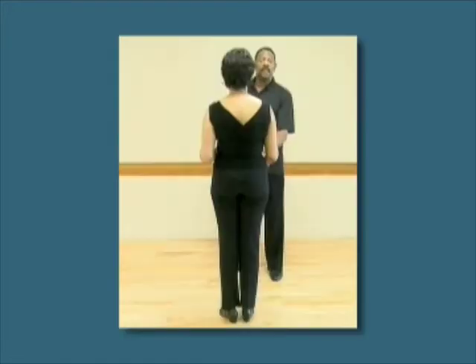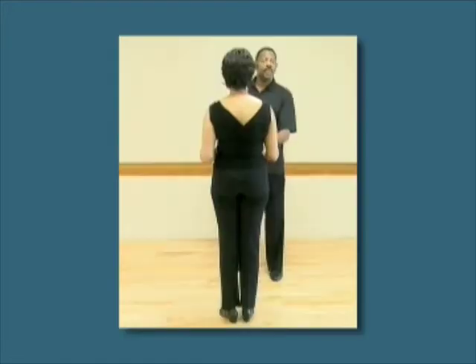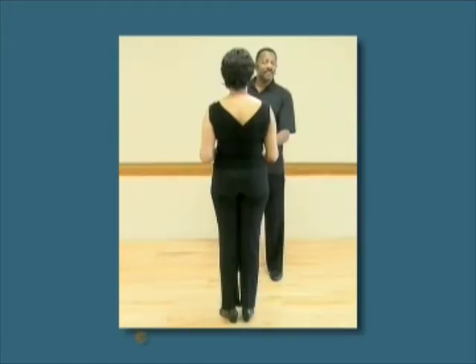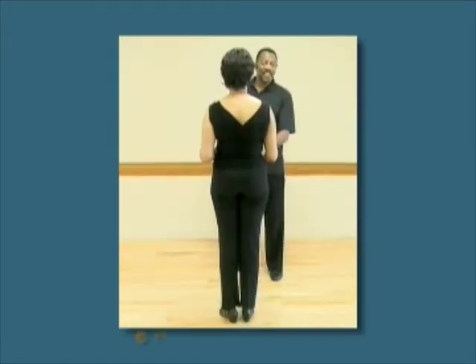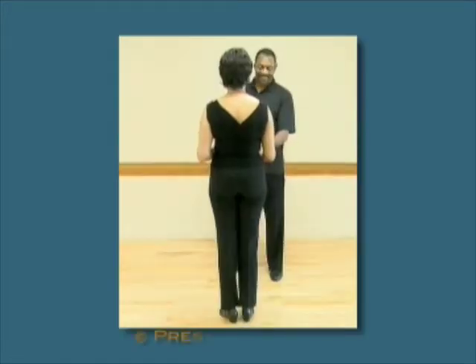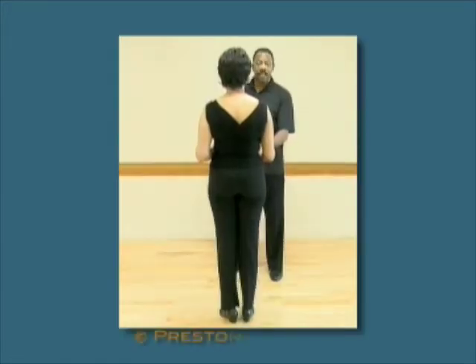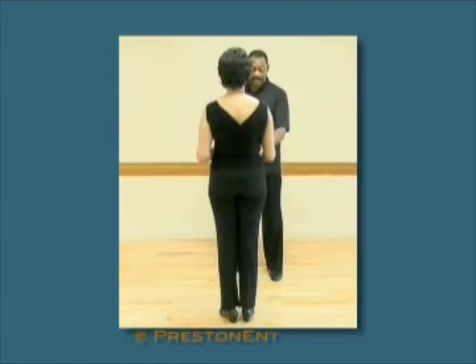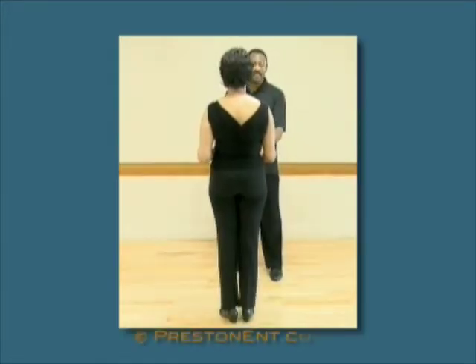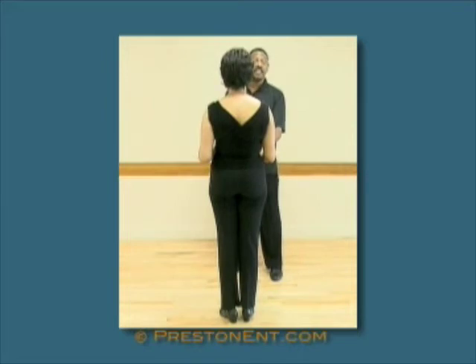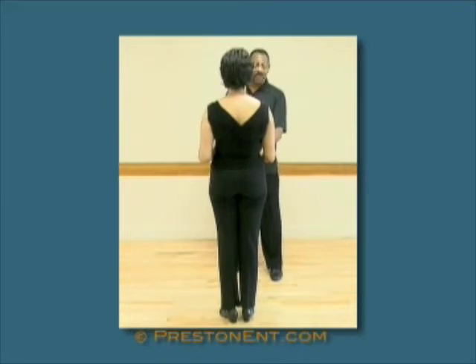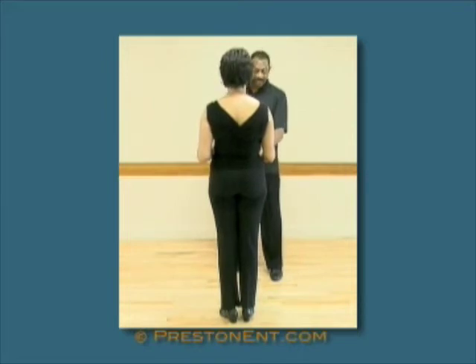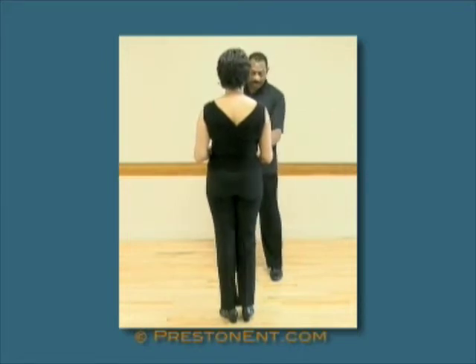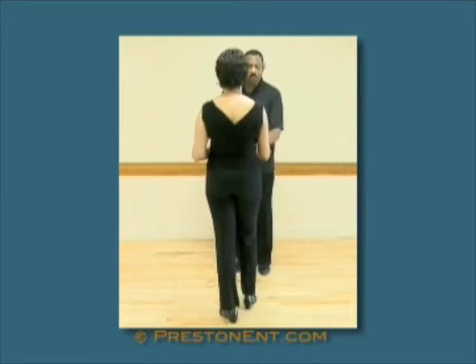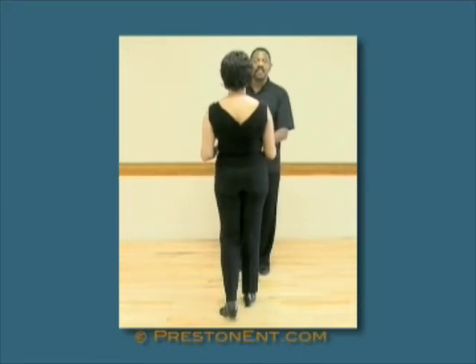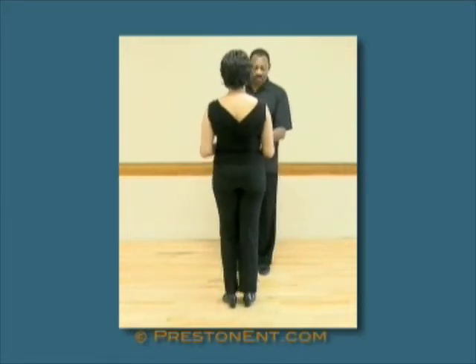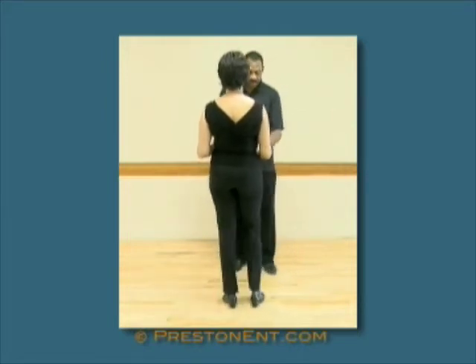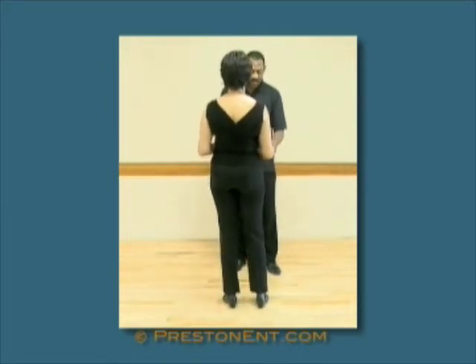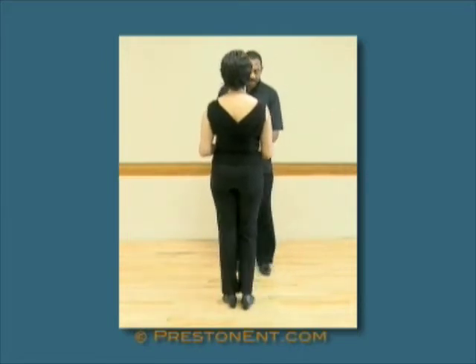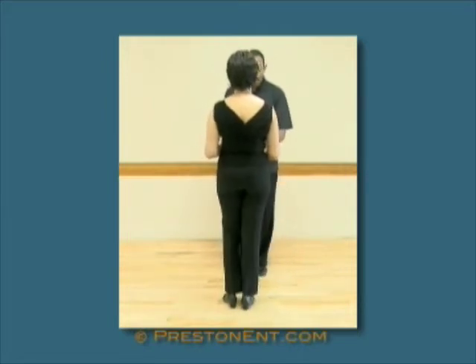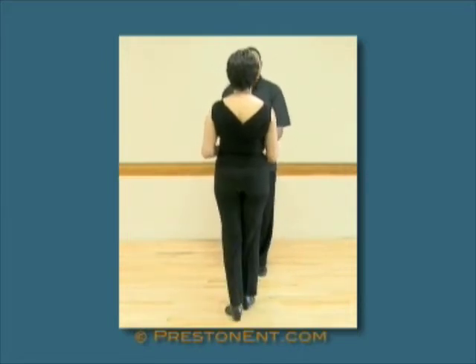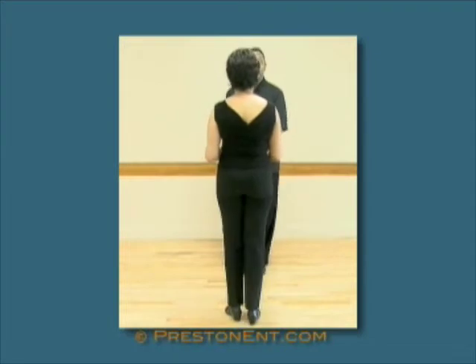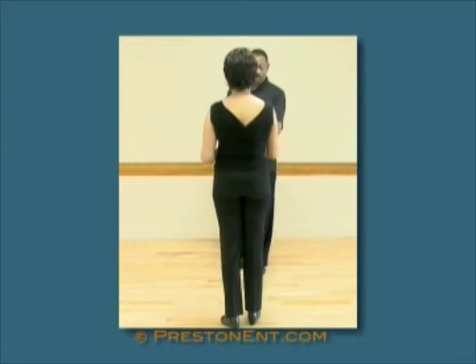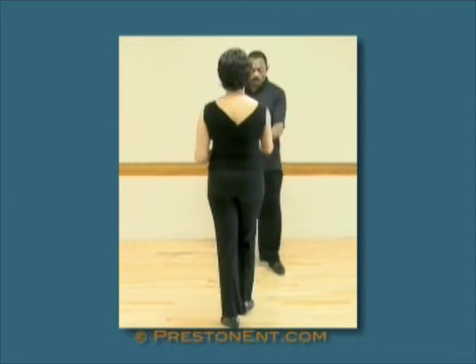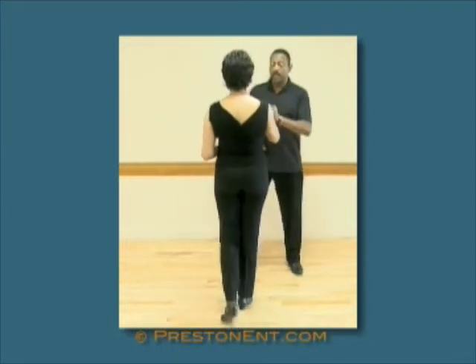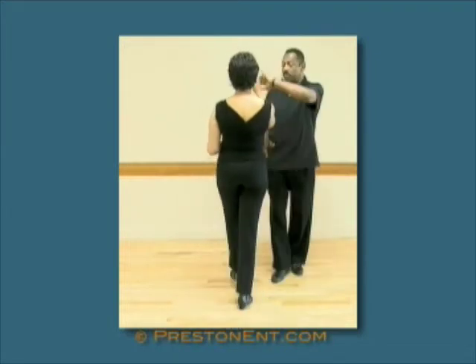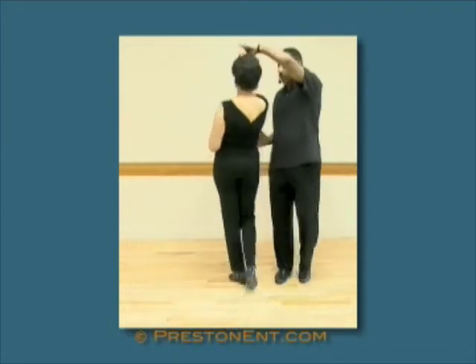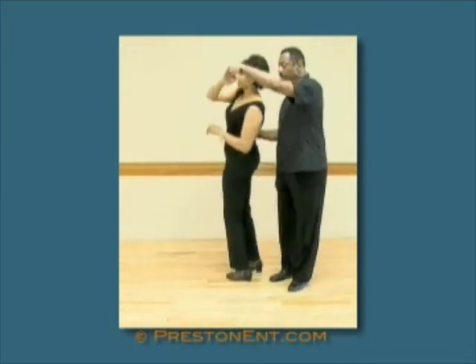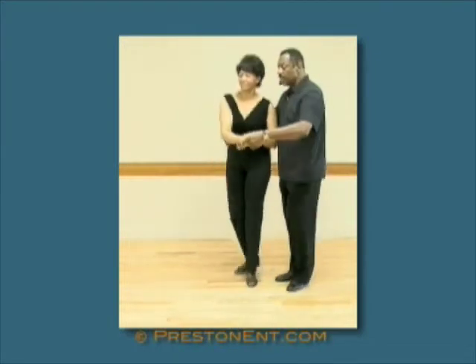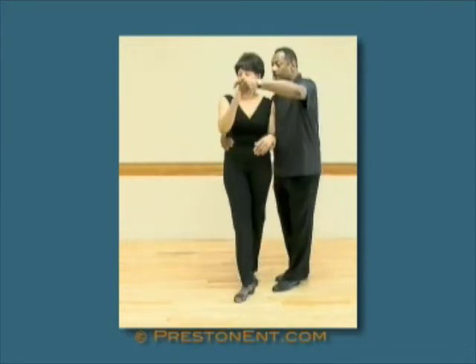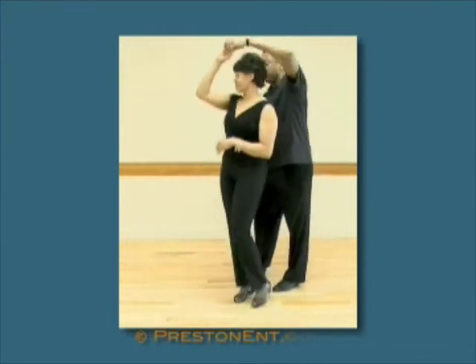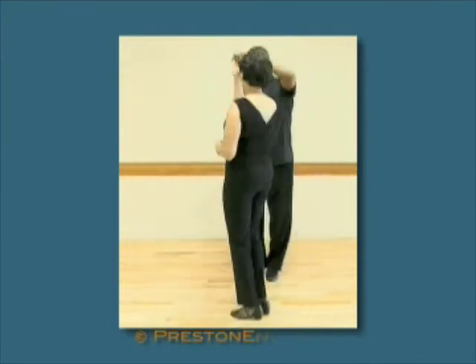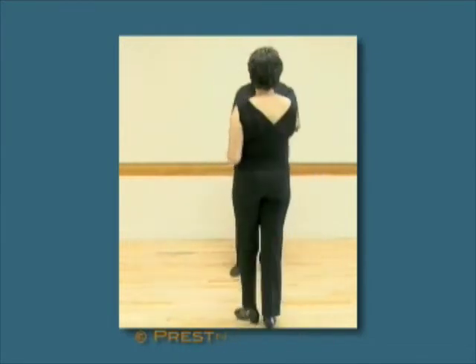Let's do it again from this angle. Five, six — basic step. One, two, three, four. Half turn. One, two, three, and step. Basic step.